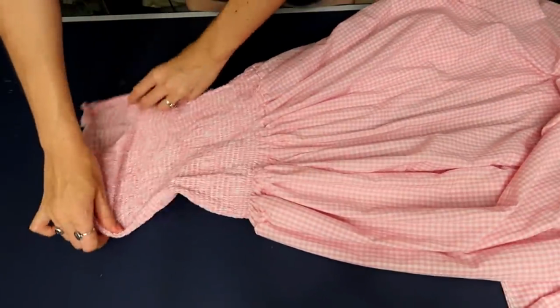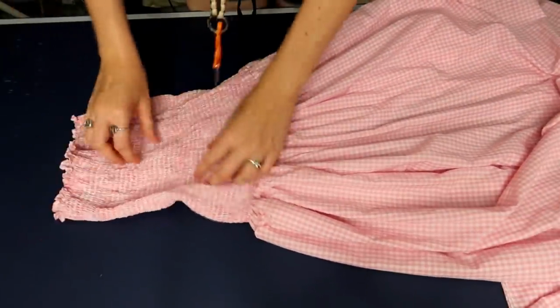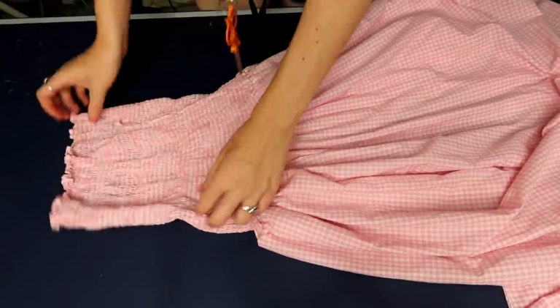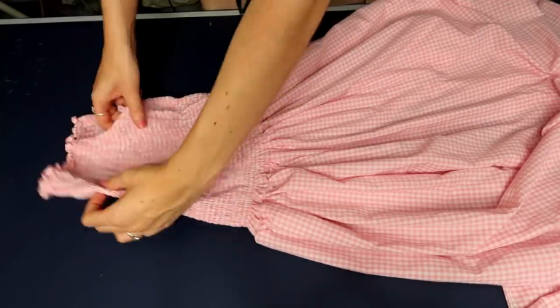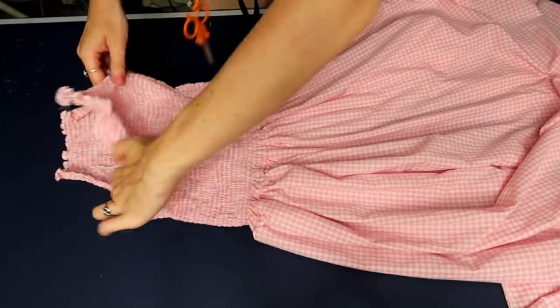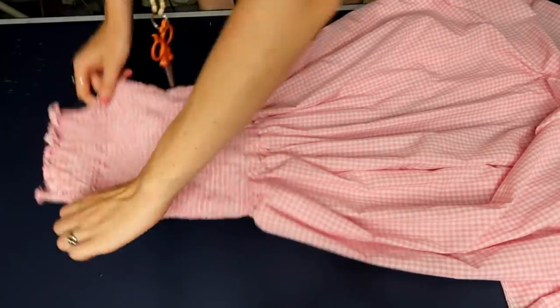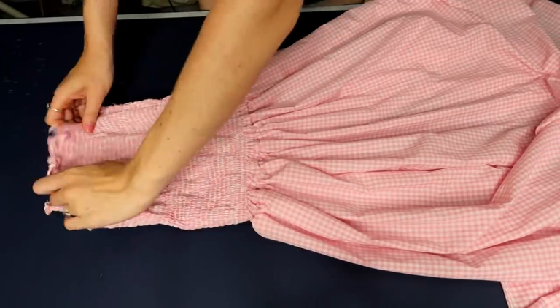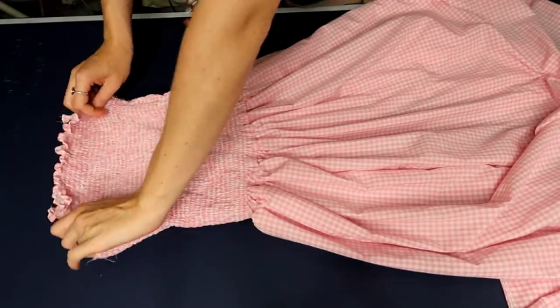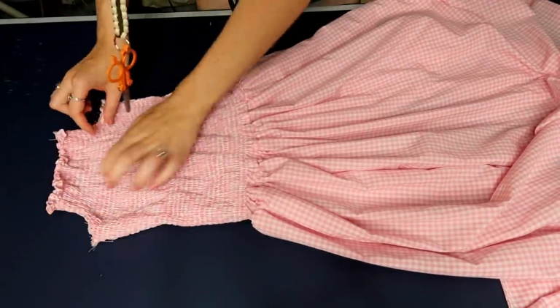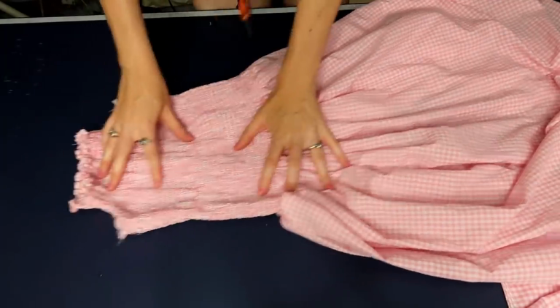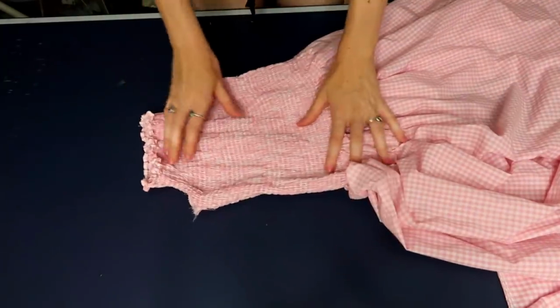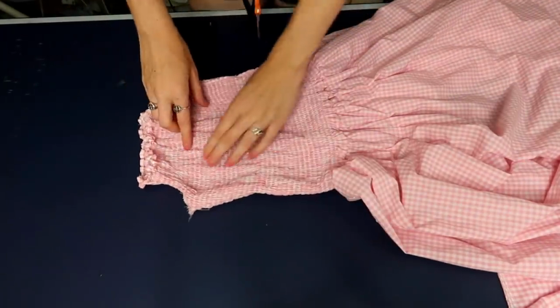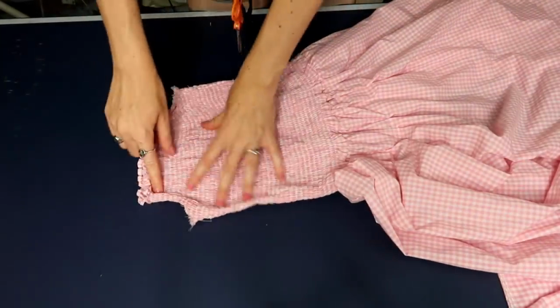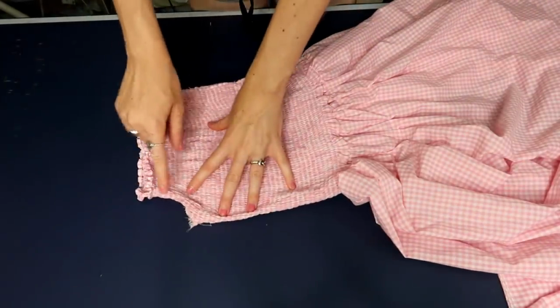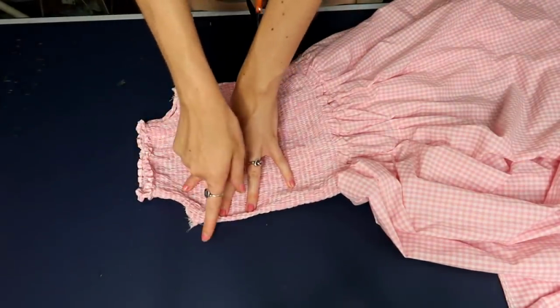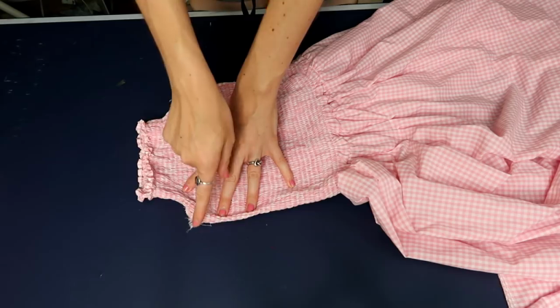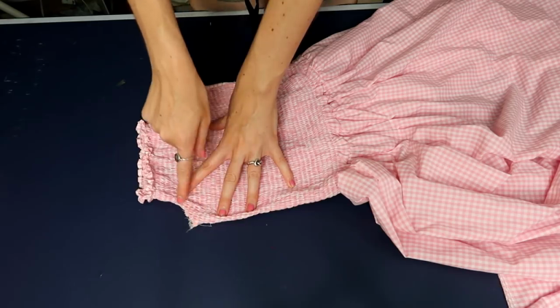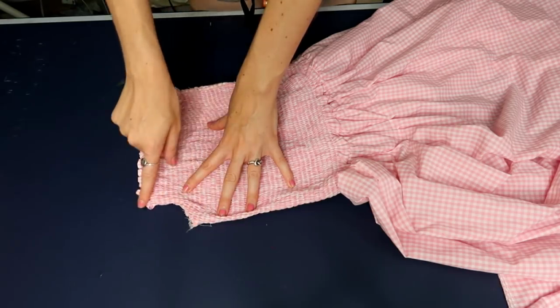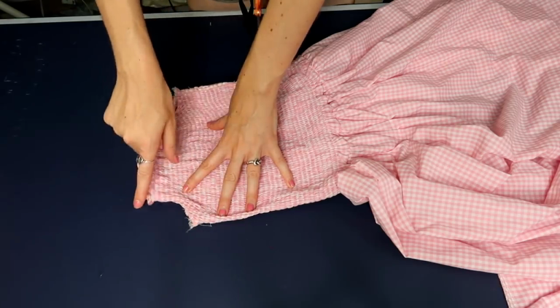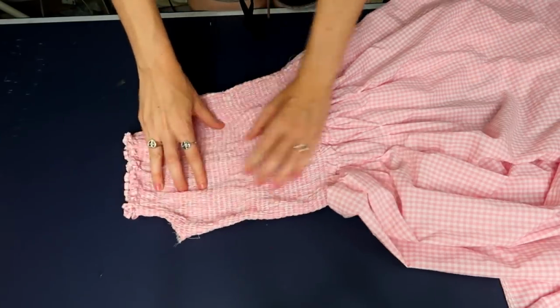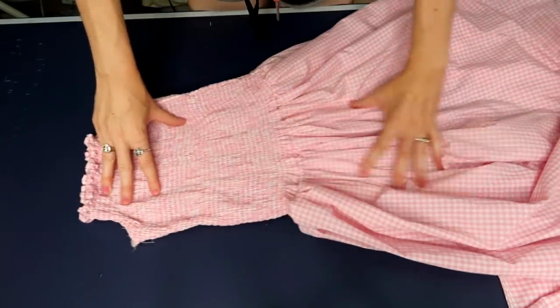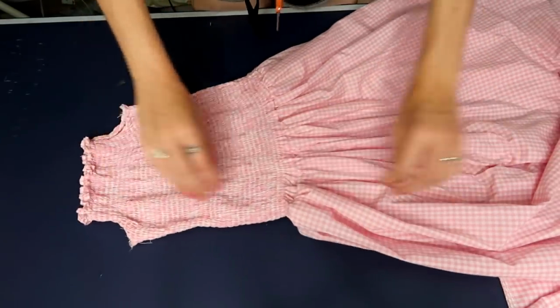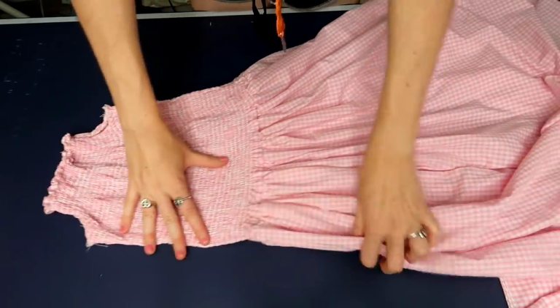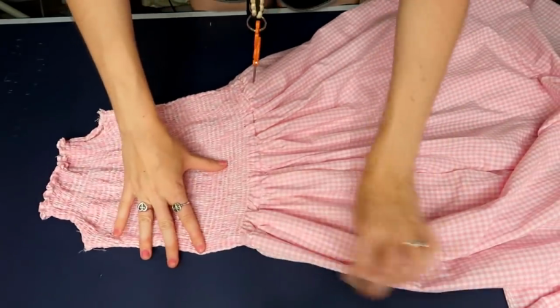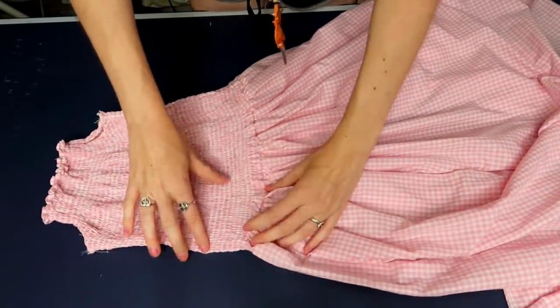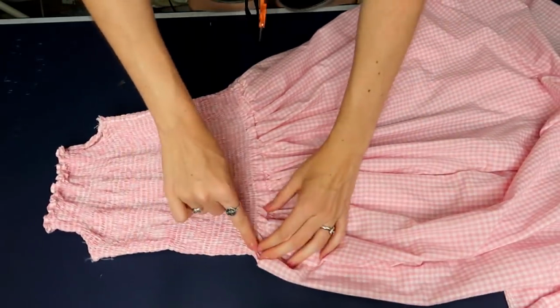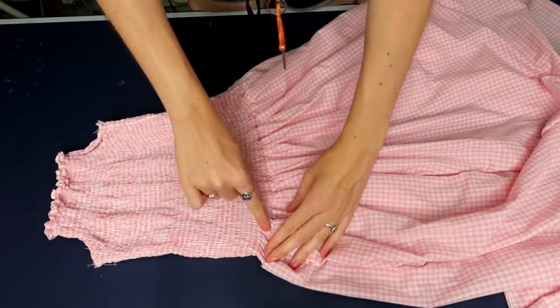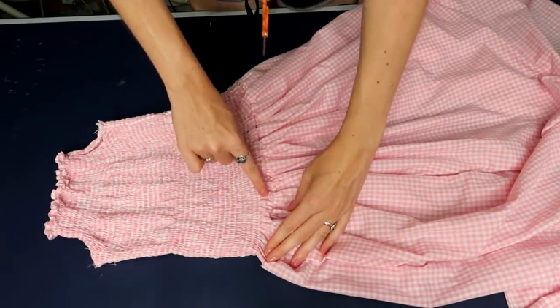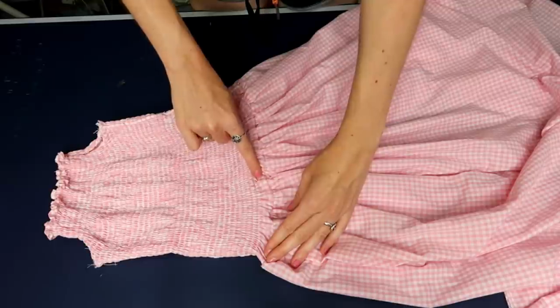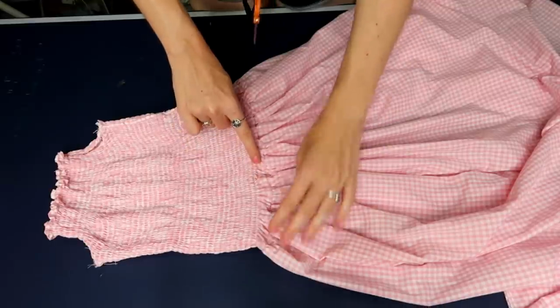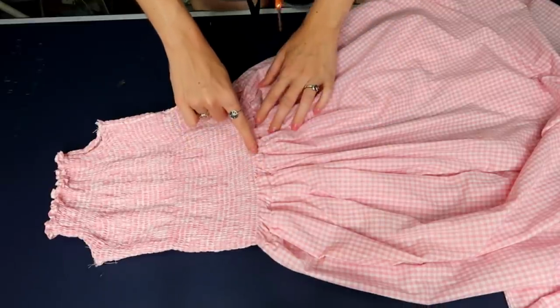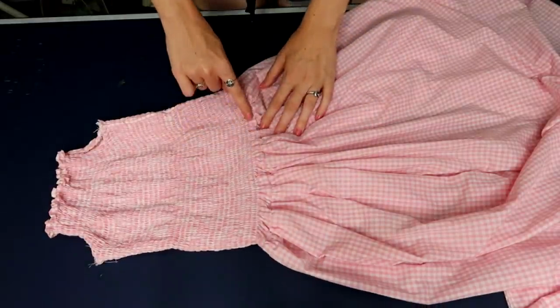My bodice and skirt are now attached together, so next up is to attach my sleeves right under the arms, and also to sew two additional lines of shearing at the base of my bodice right above the skirt.